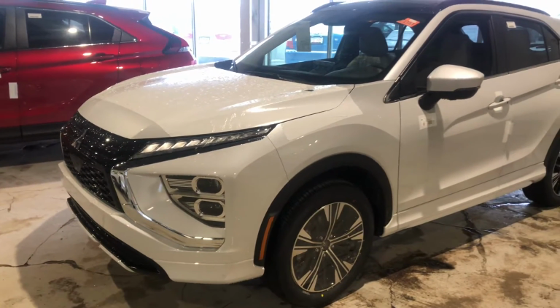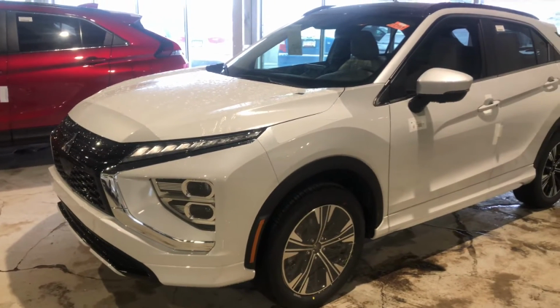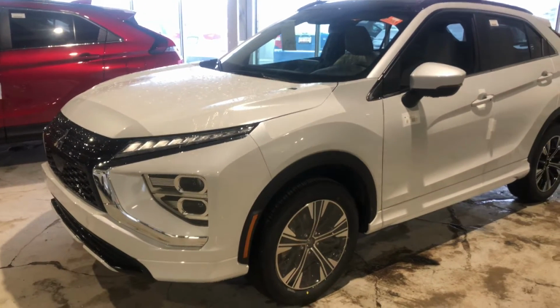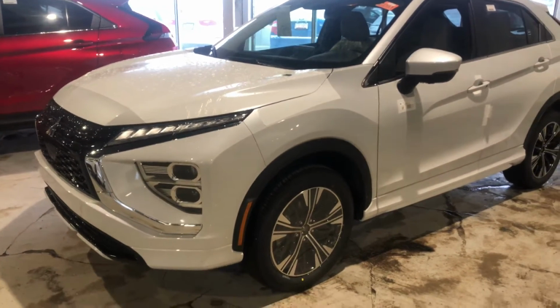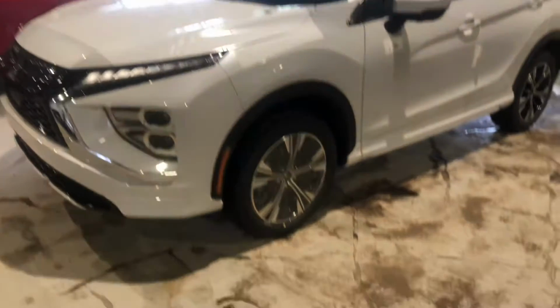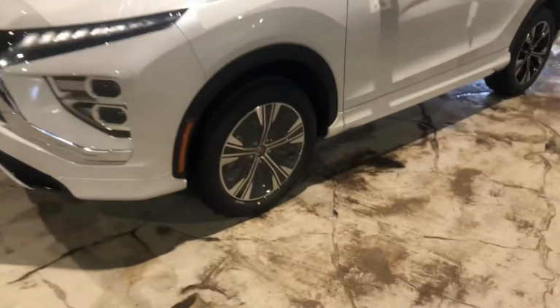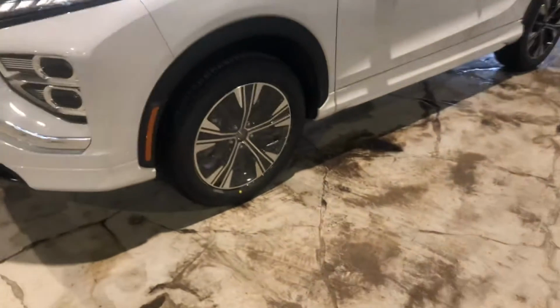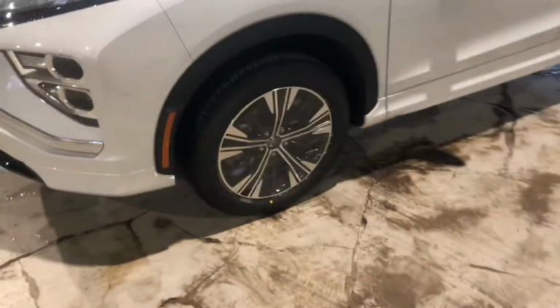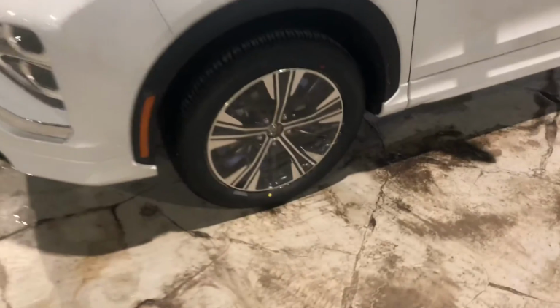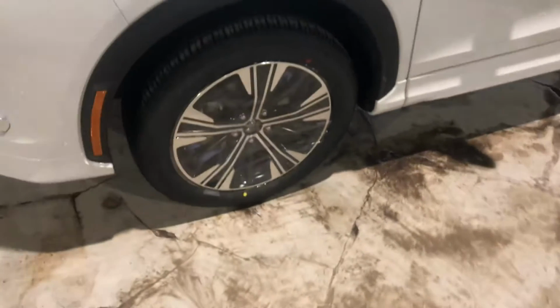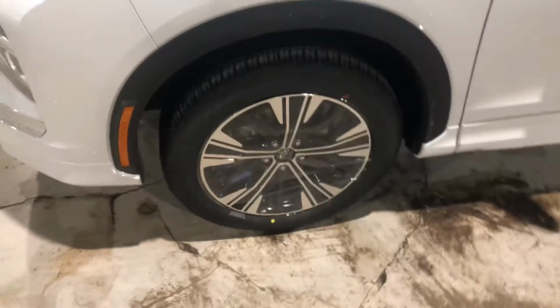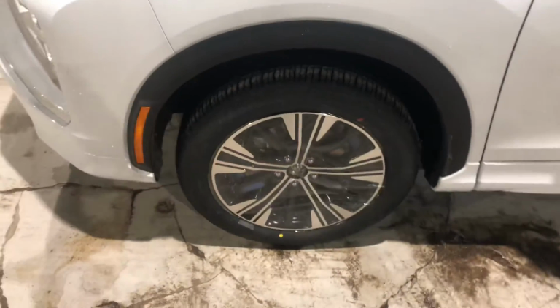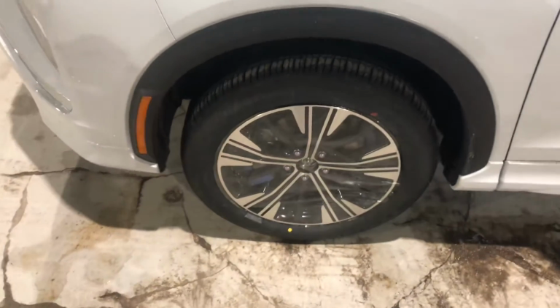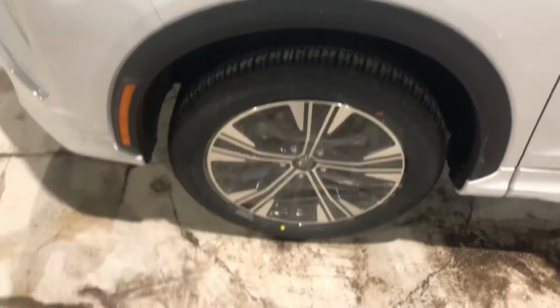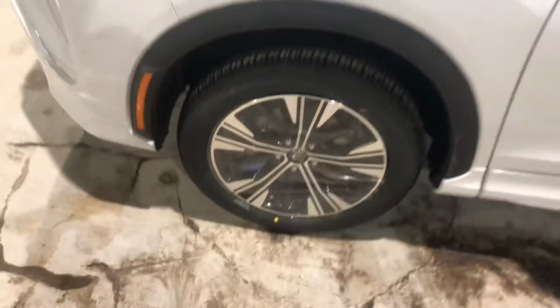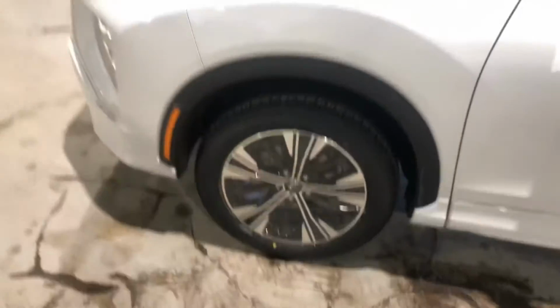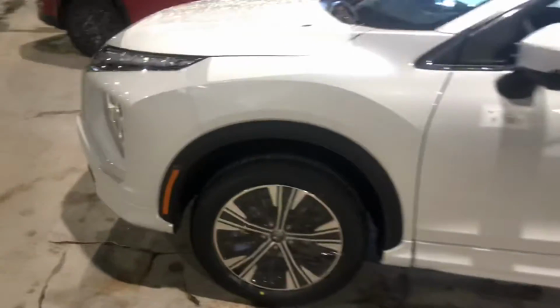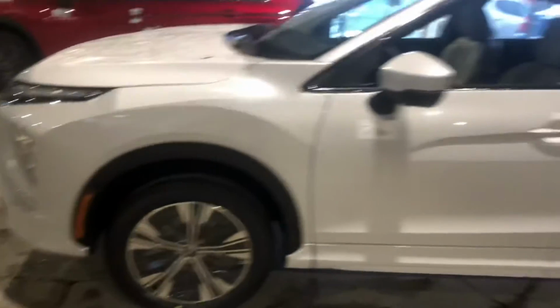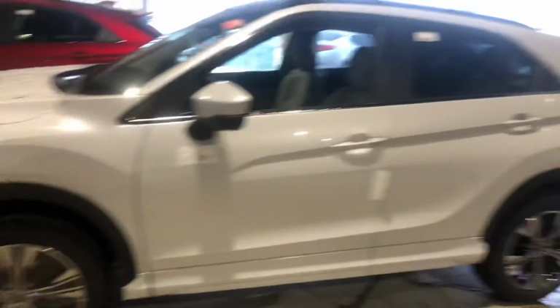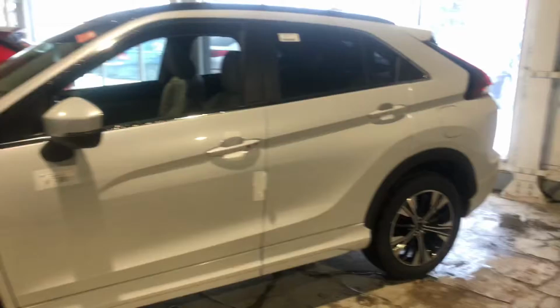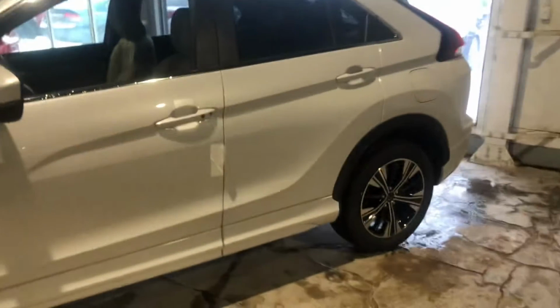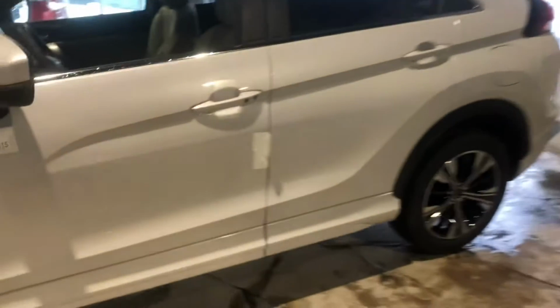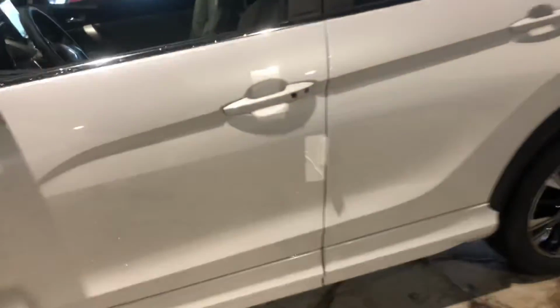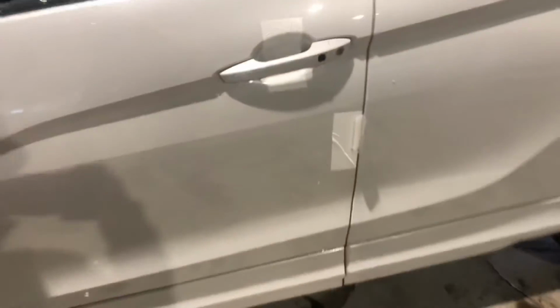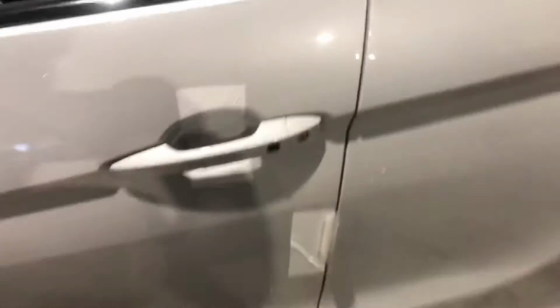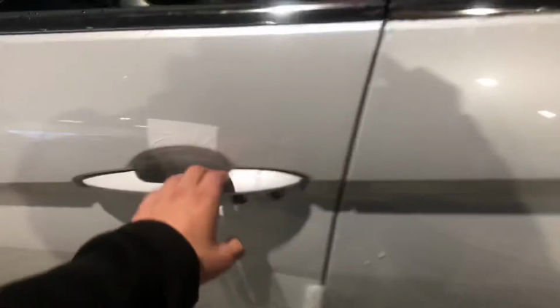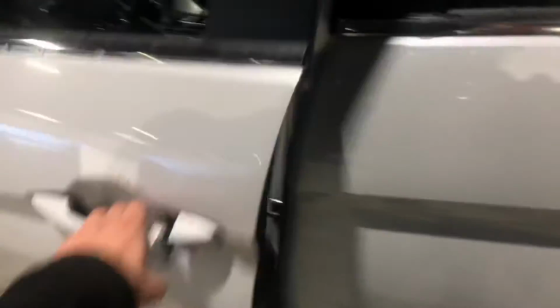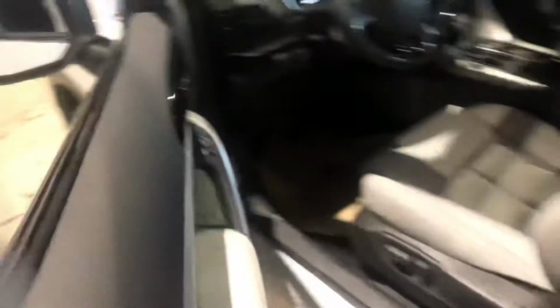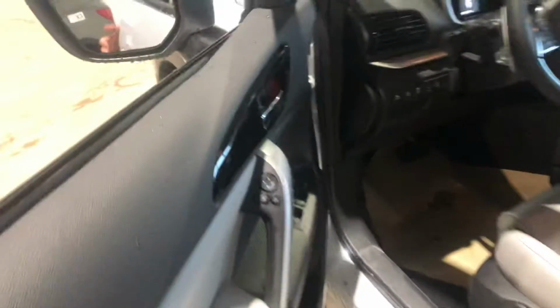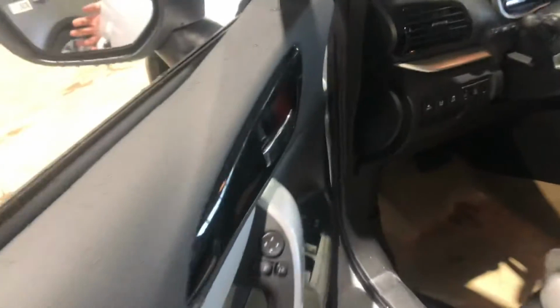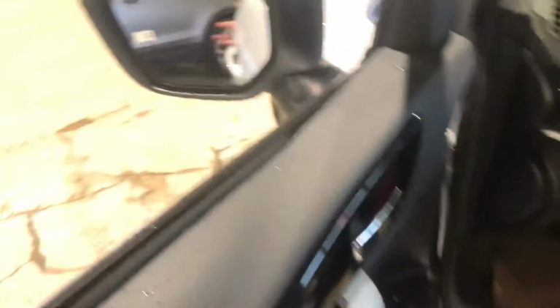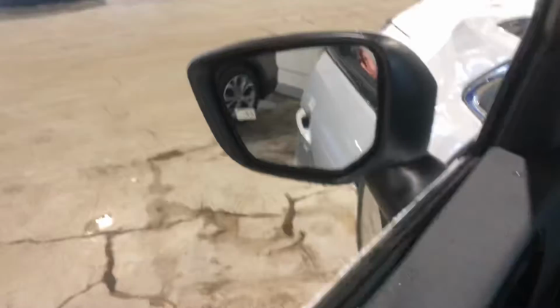It sits on some gorgeous 18-inch two-tone alloy rims wrapped around all-season tires. Checking out the side, you have keyless entry at your convenience and blind spot warning, just one of the many safety features this vehicle has to offer.